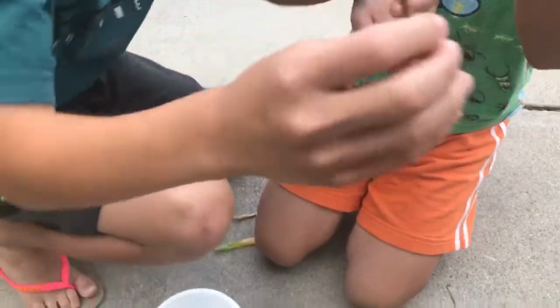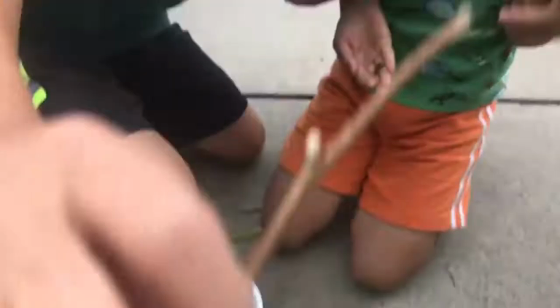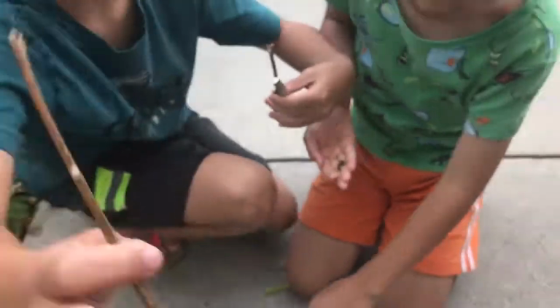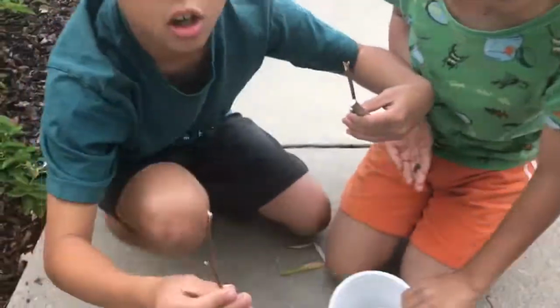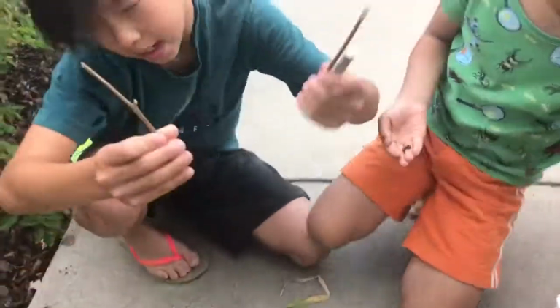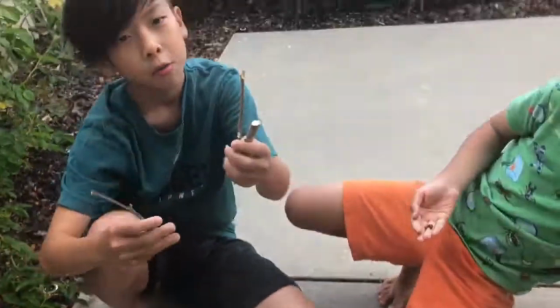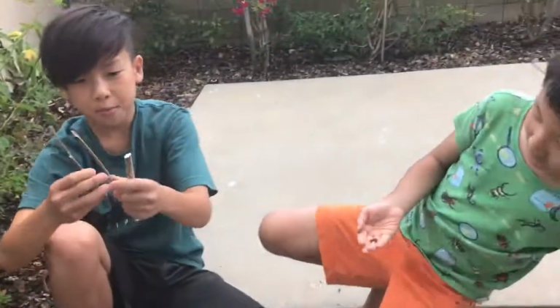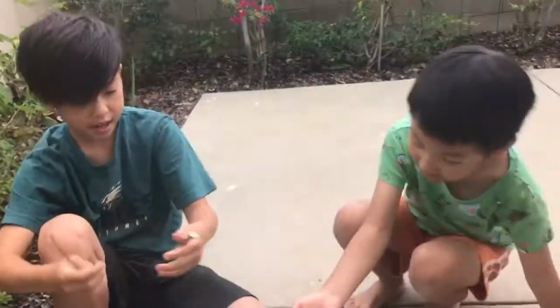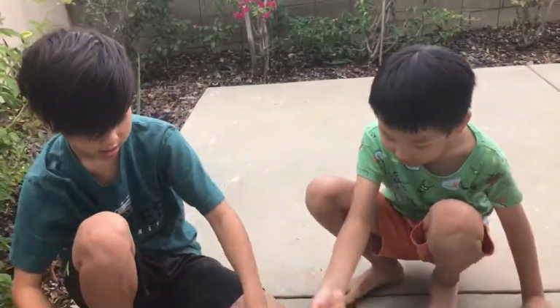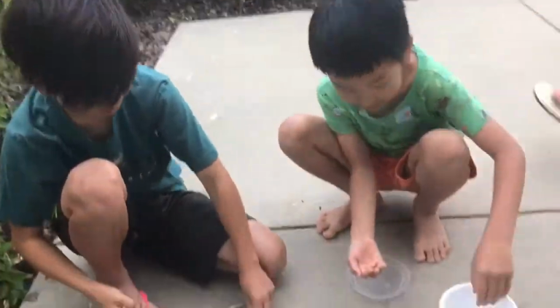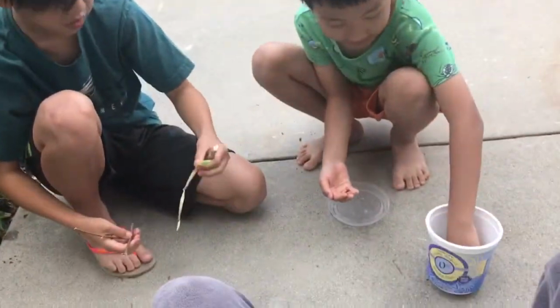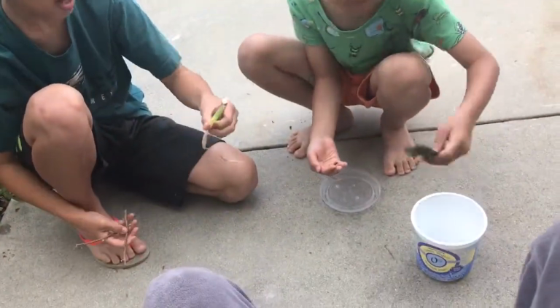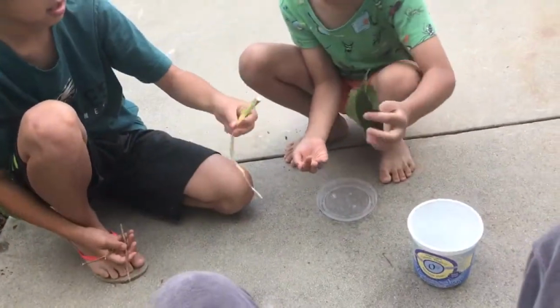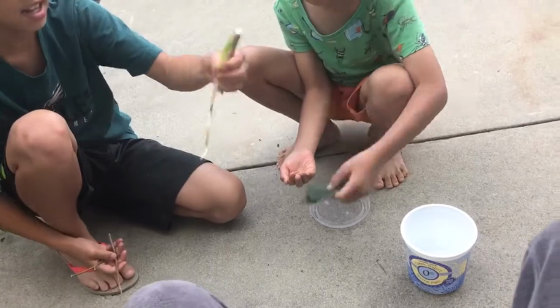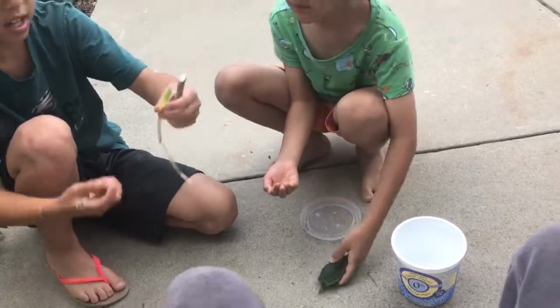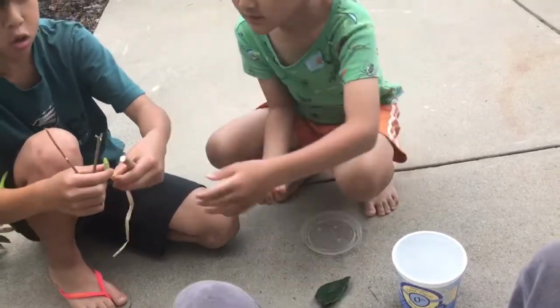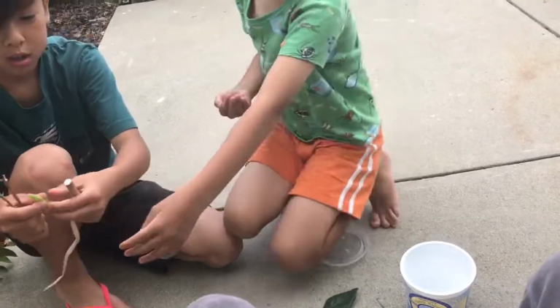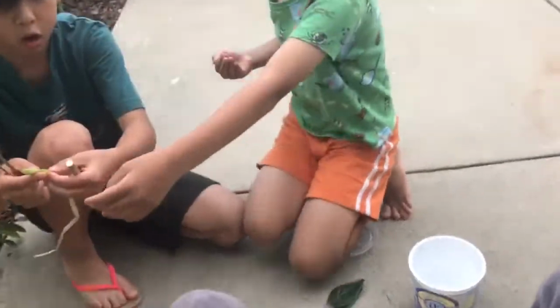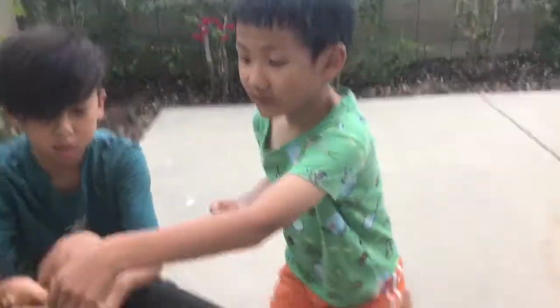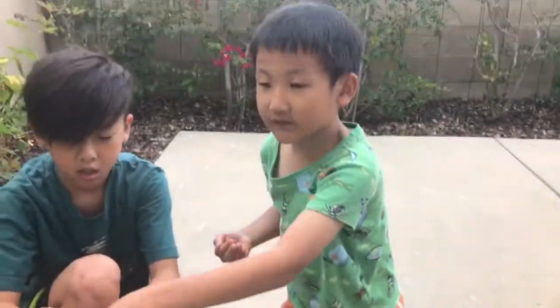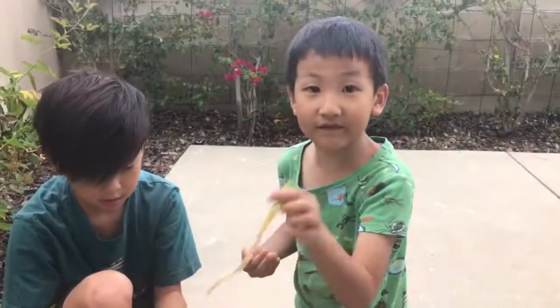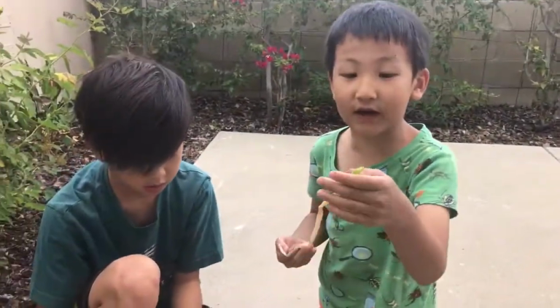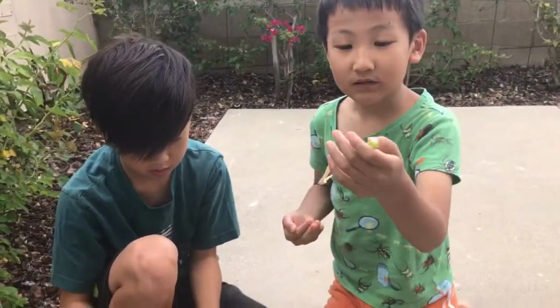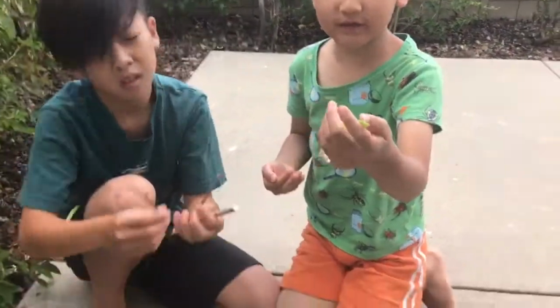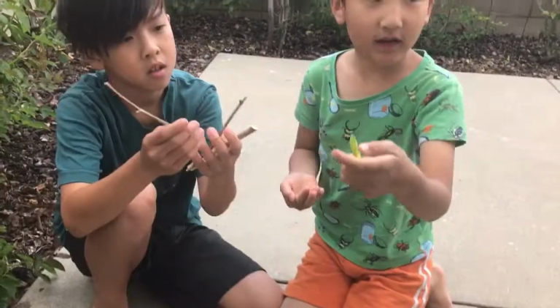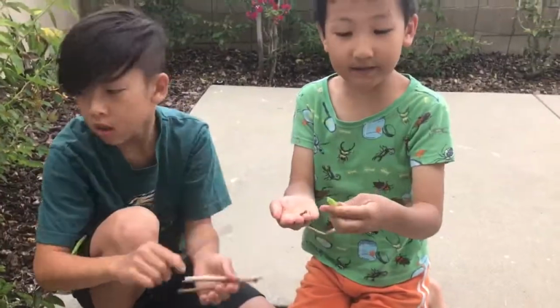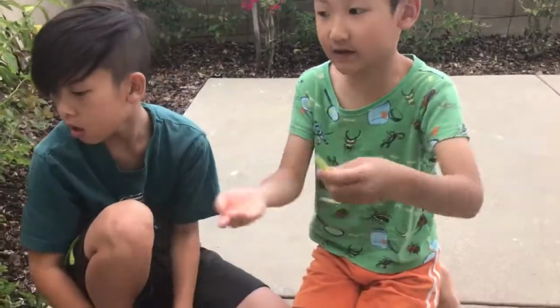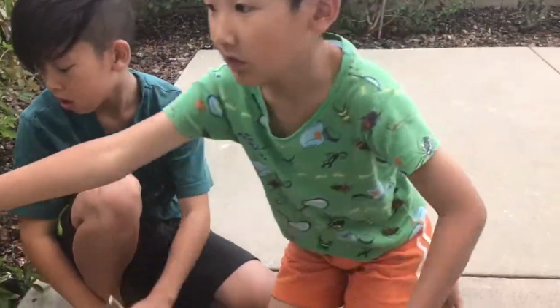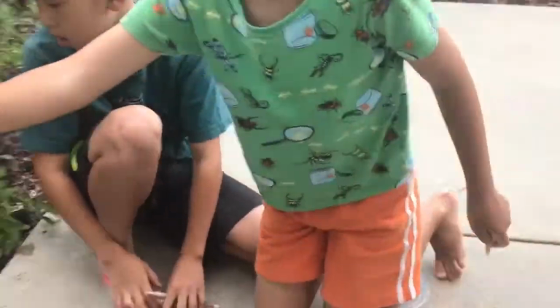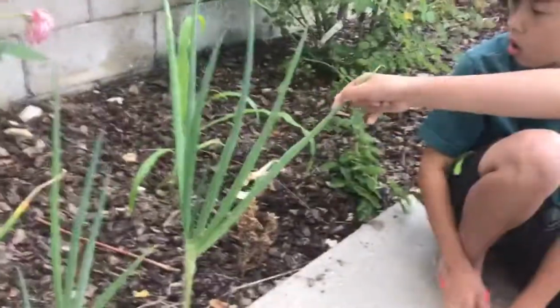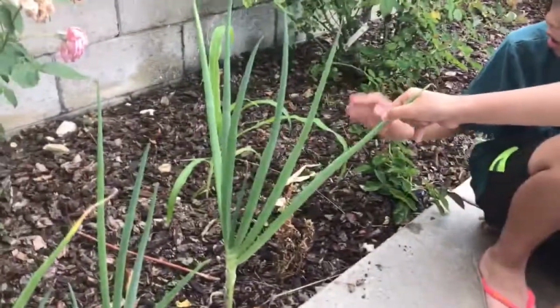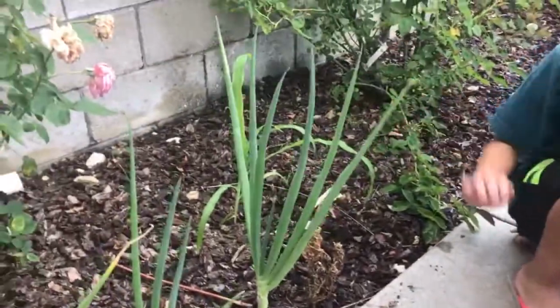Yeah, we put sticks, we put this — show the face — we put sticks and leaves, and he can eat it too. Because we found him on these leaves over here, in this area.